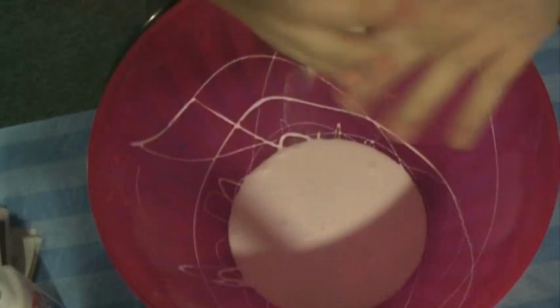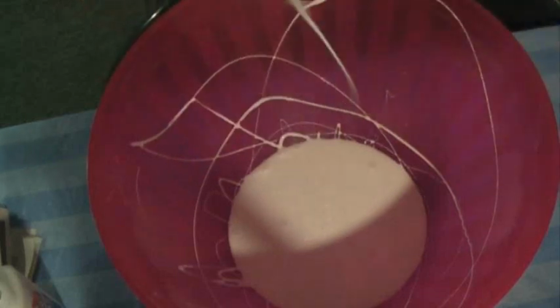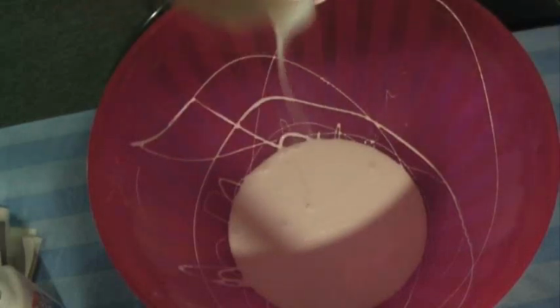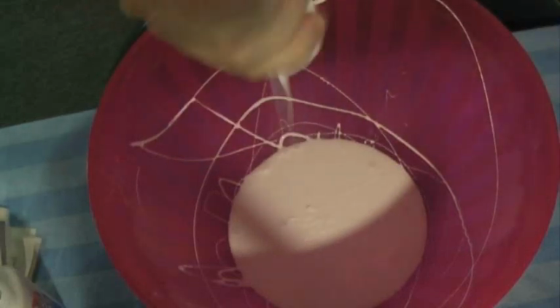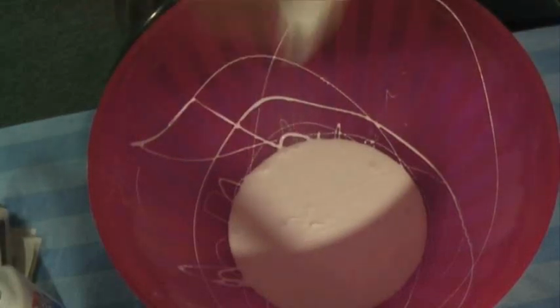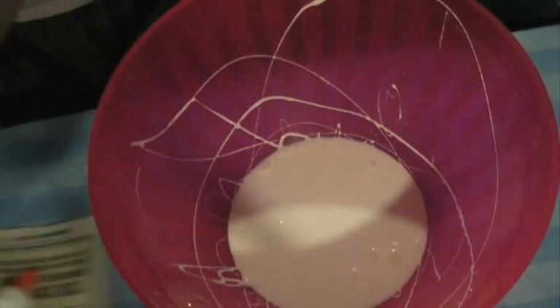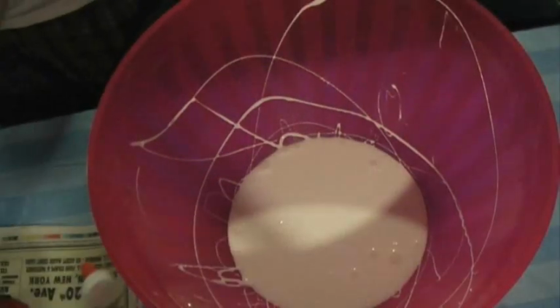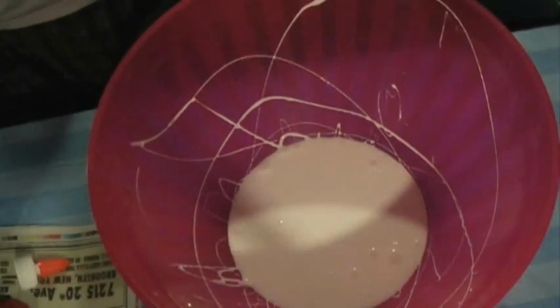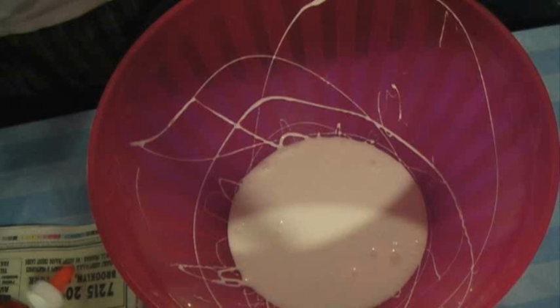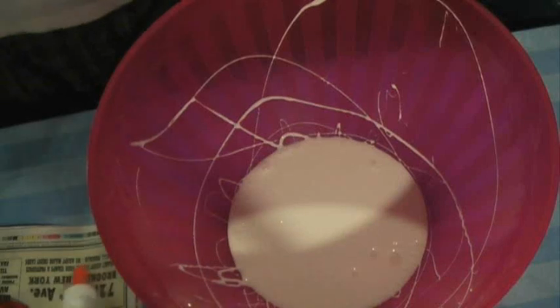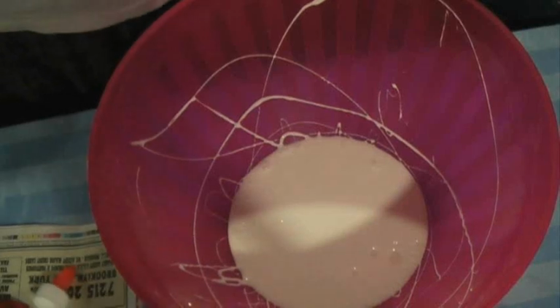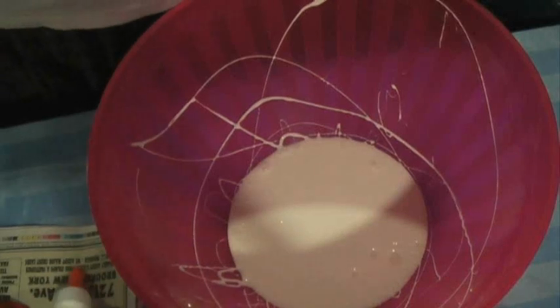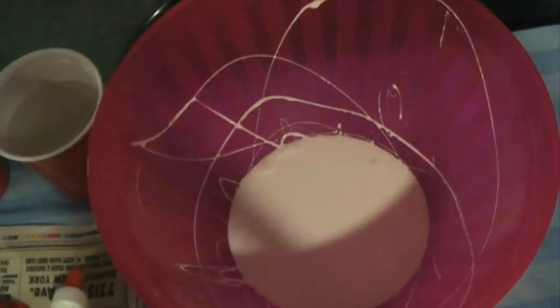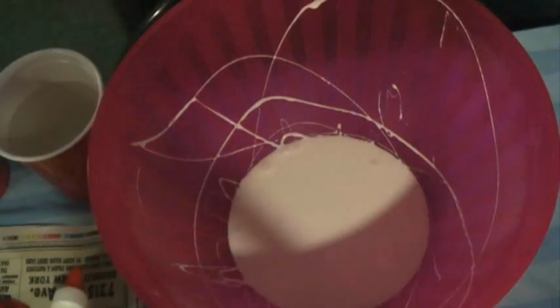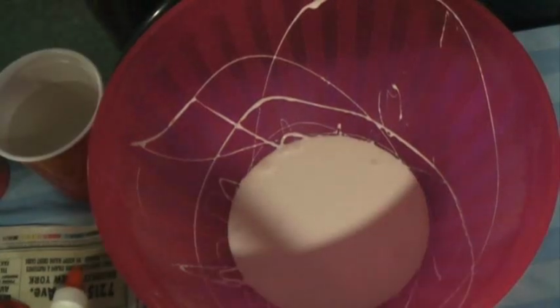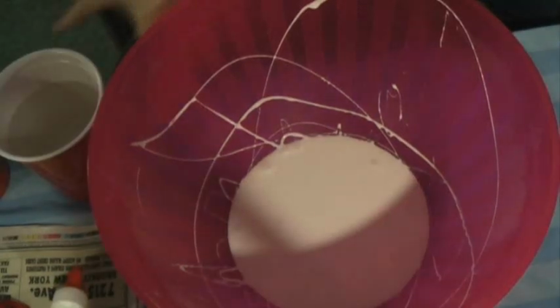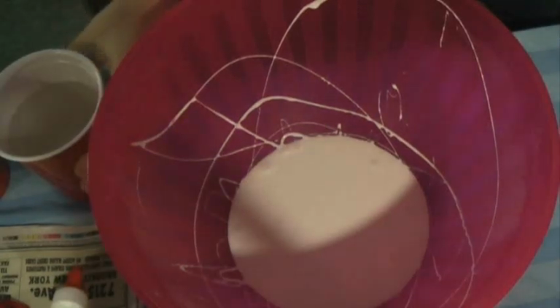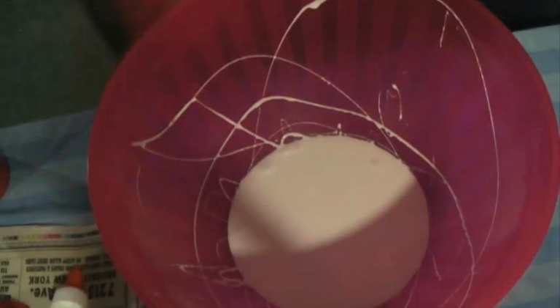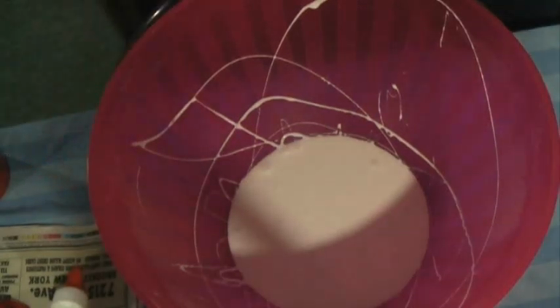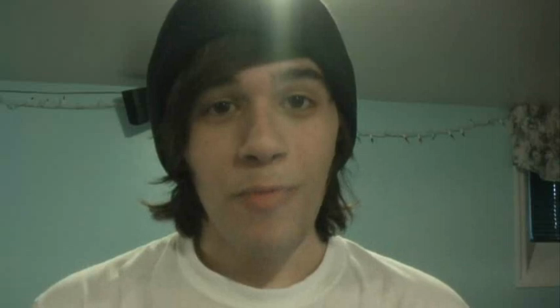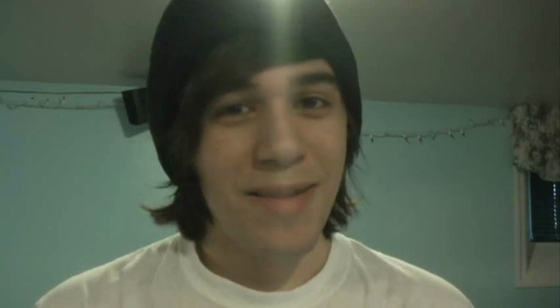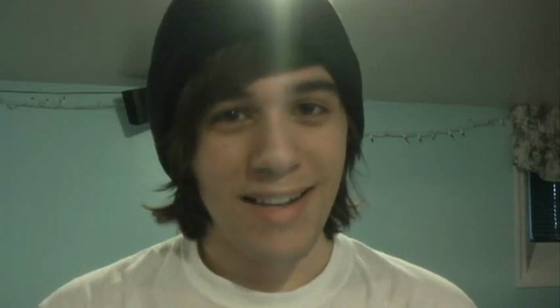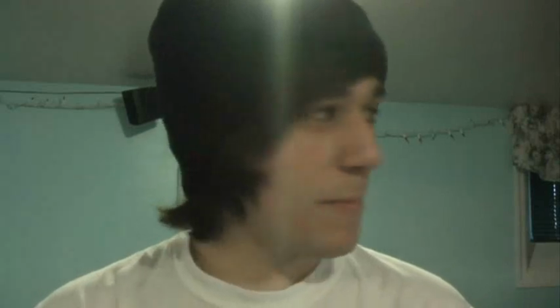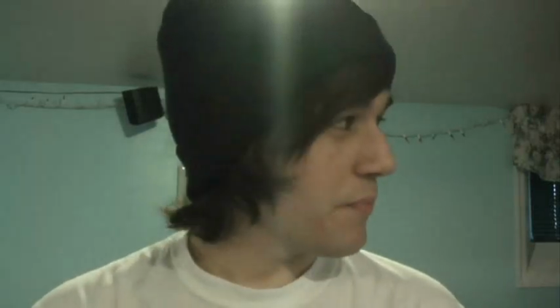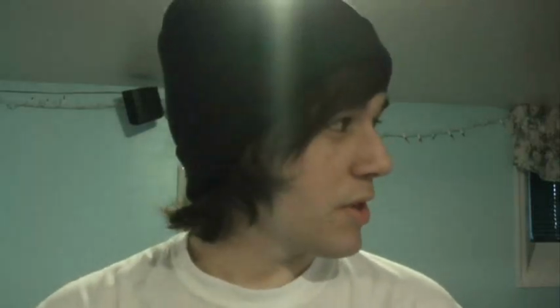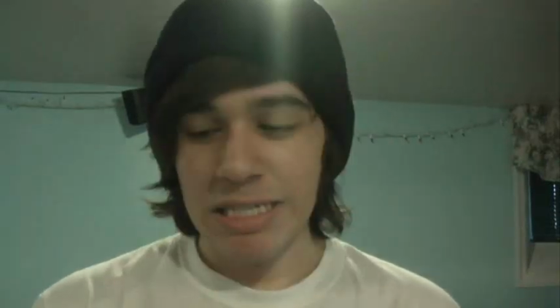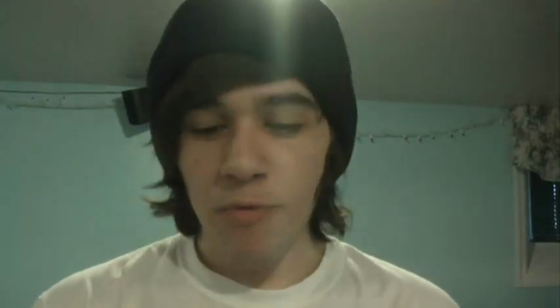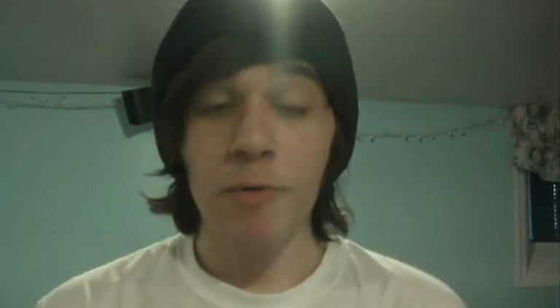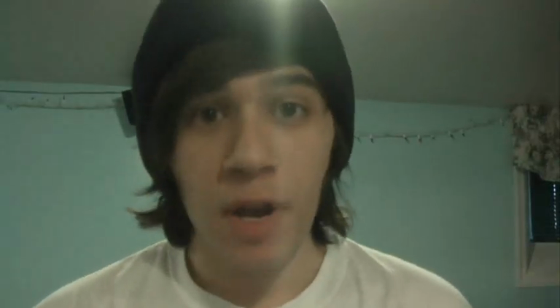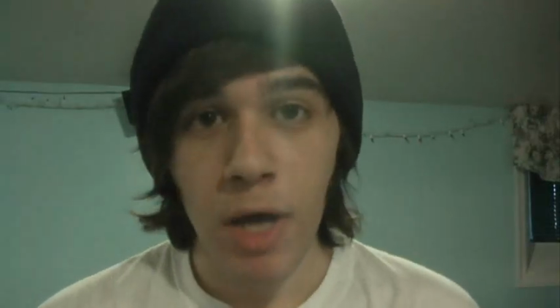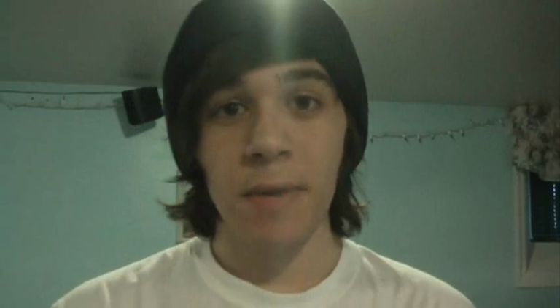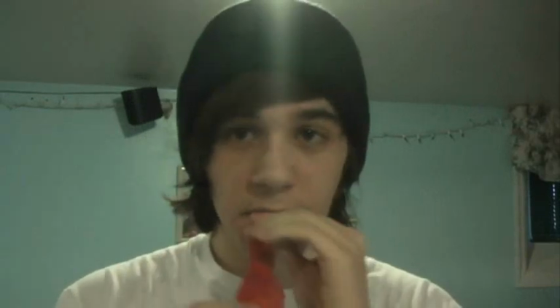I hope we can use this bowl afterwards. Now I gotta add water. Just a fun fact for everyone — I don't know what I'm doing. Hopefully nobody with a balloon fetish is watching this, is basically what I'm saying.